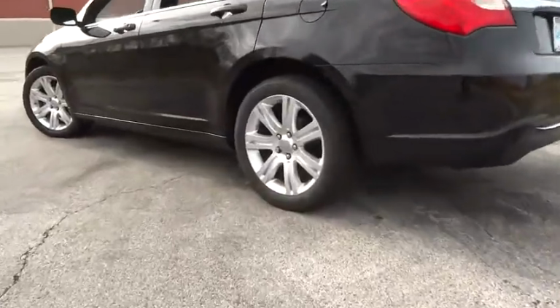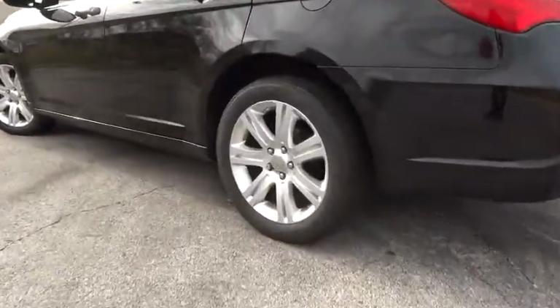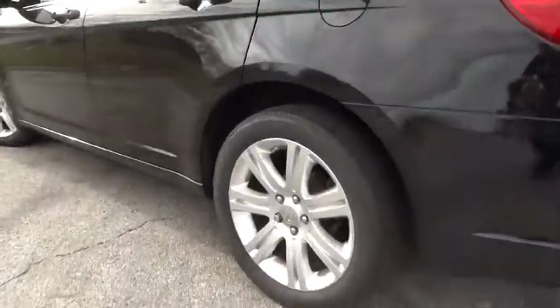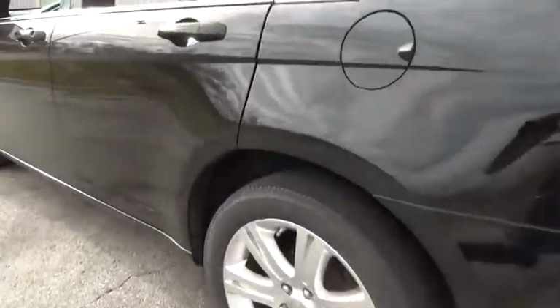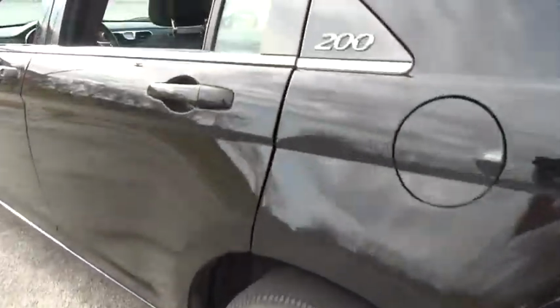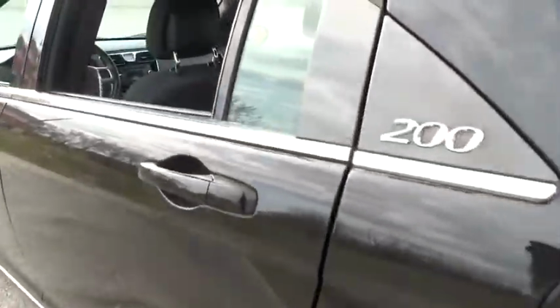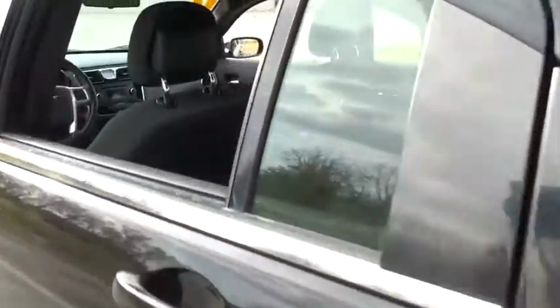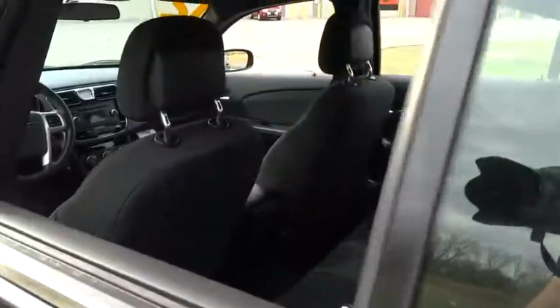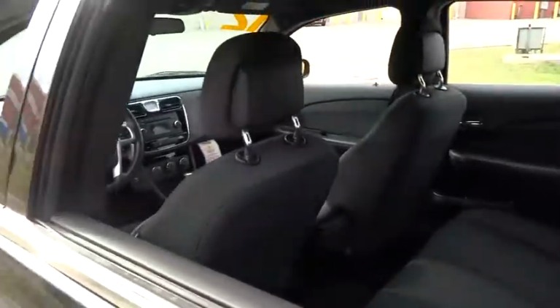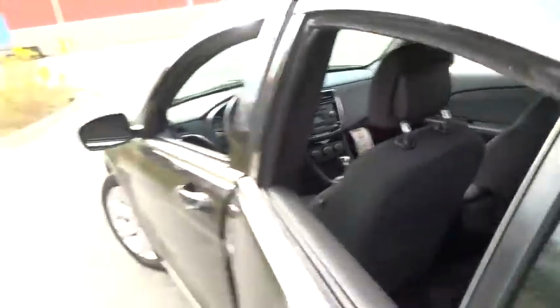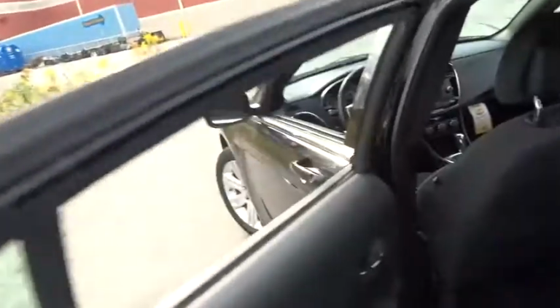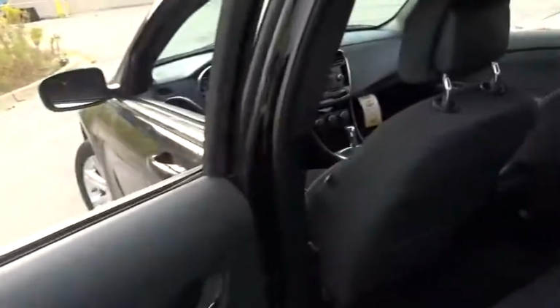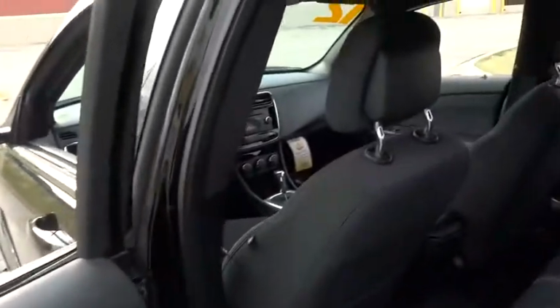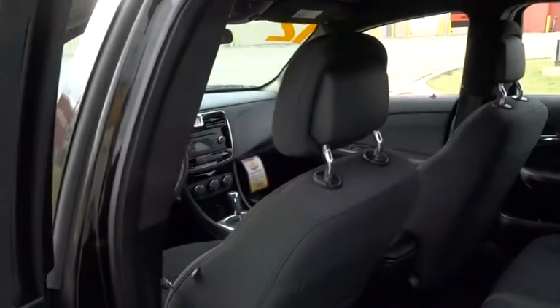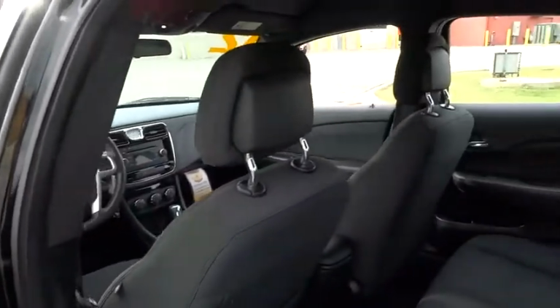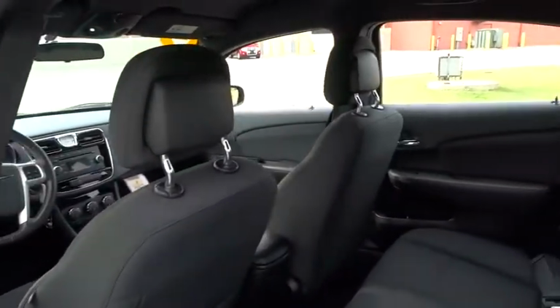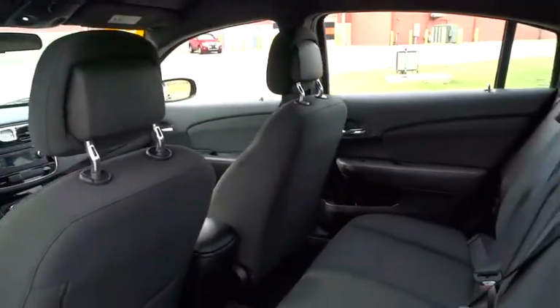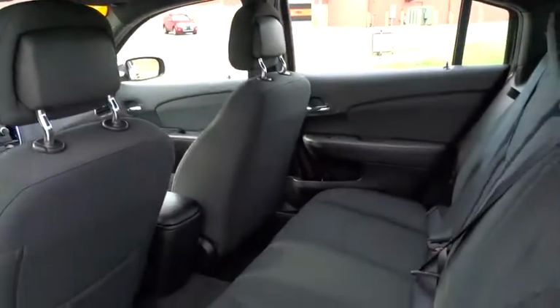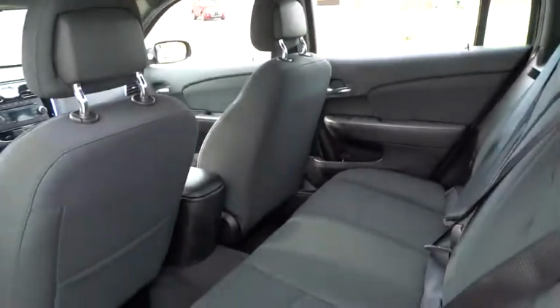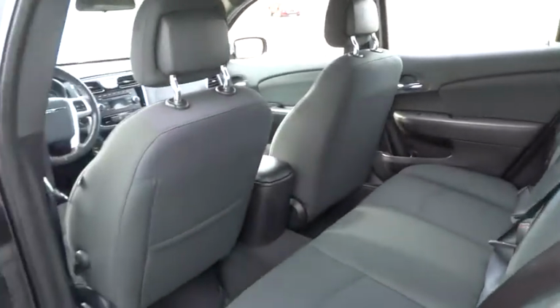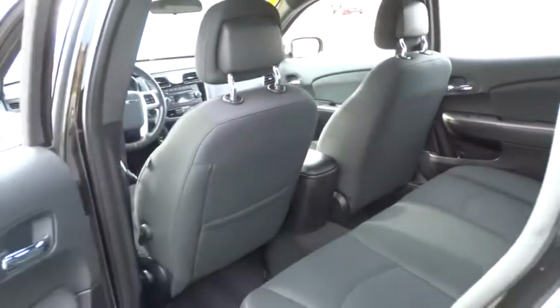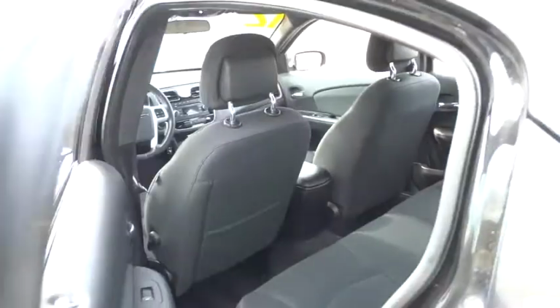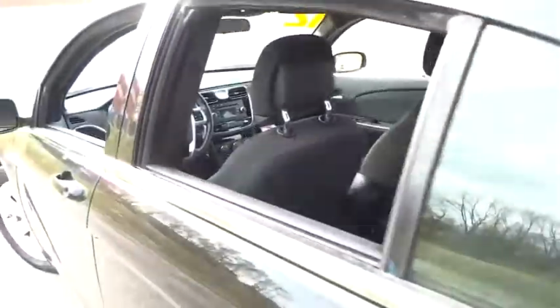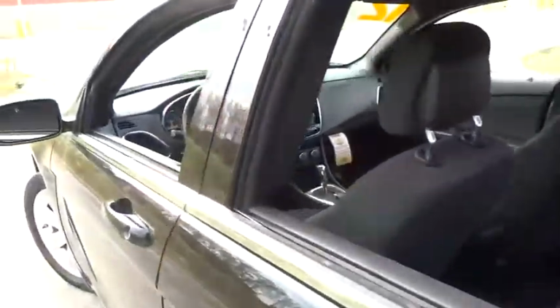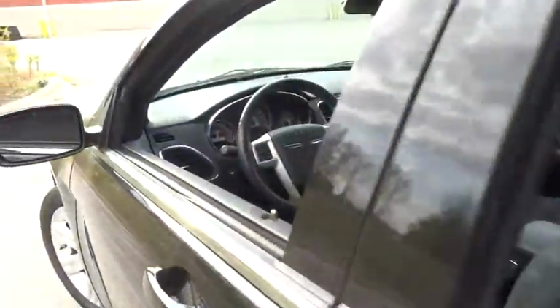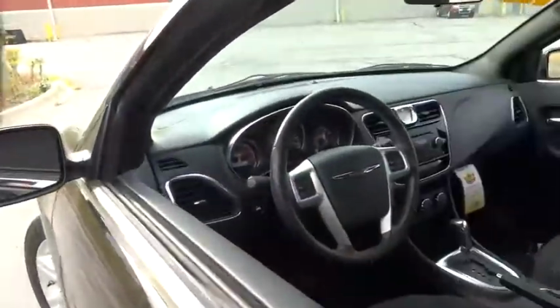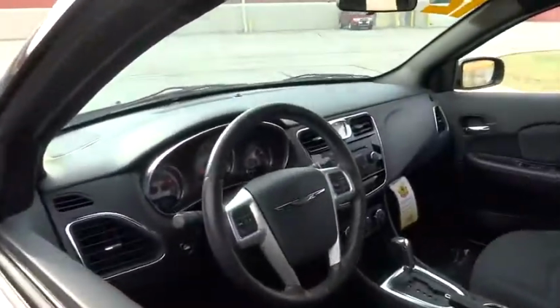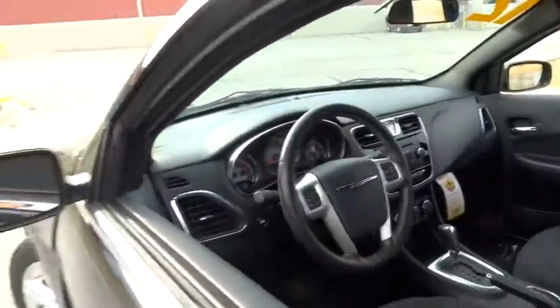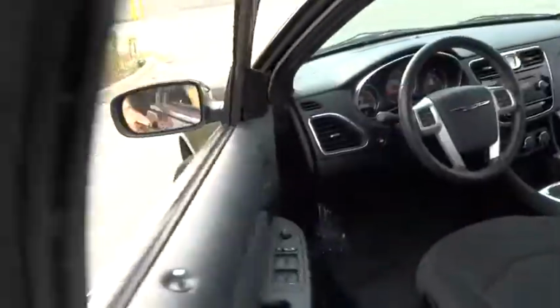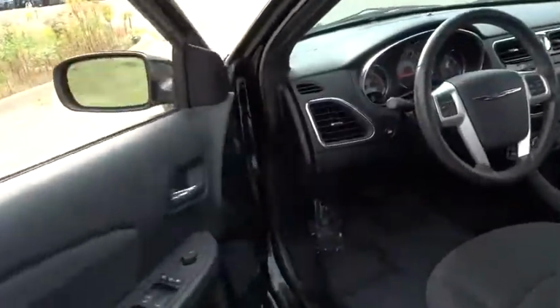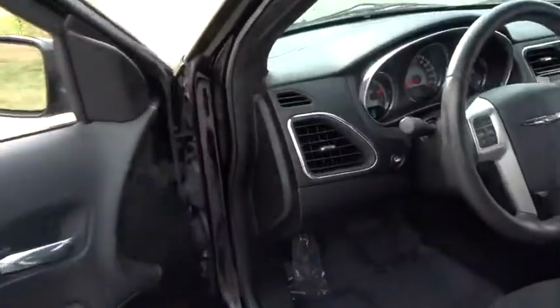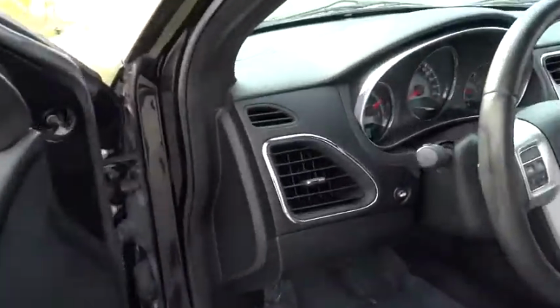Power windows, security system, CD player, rear window defroster, electronic stability control, compass, trip computer, remote keyless entry, brake park interlock, brake assist, tachometer, panic alarm.